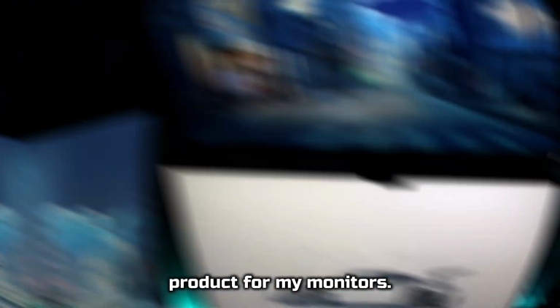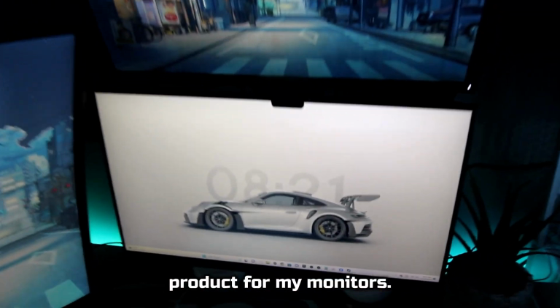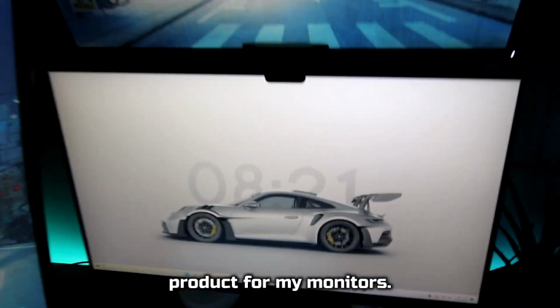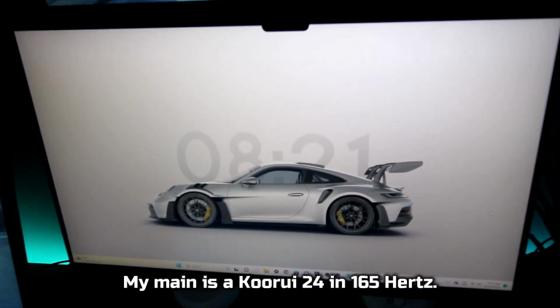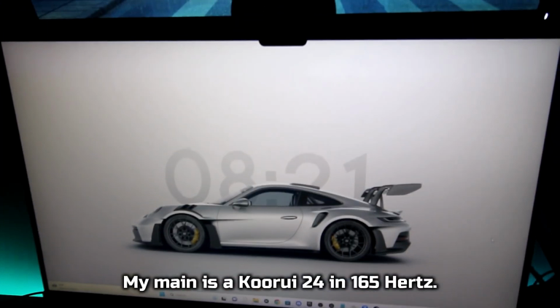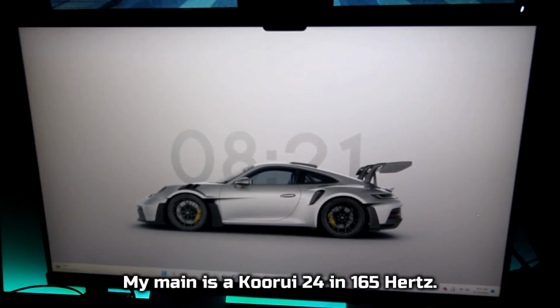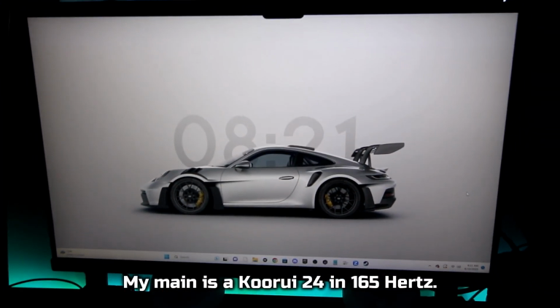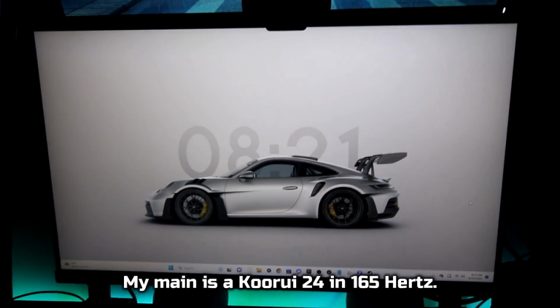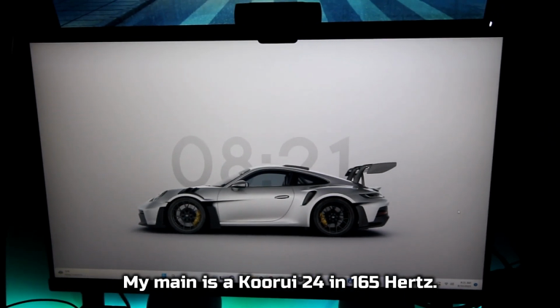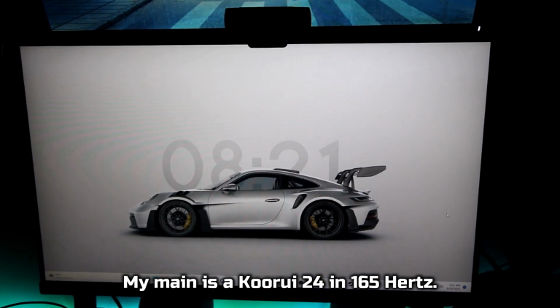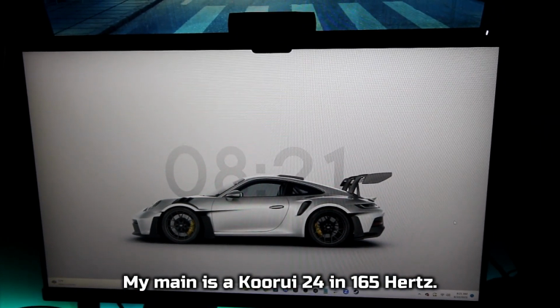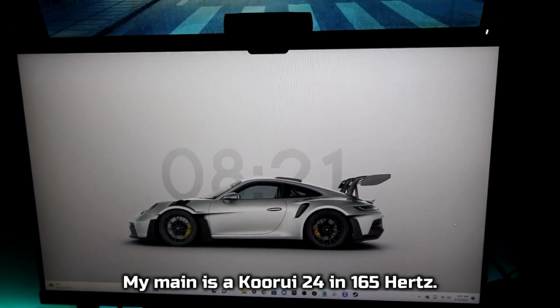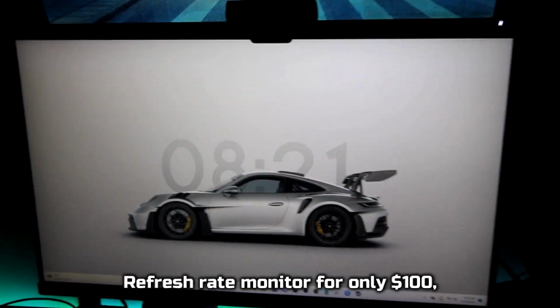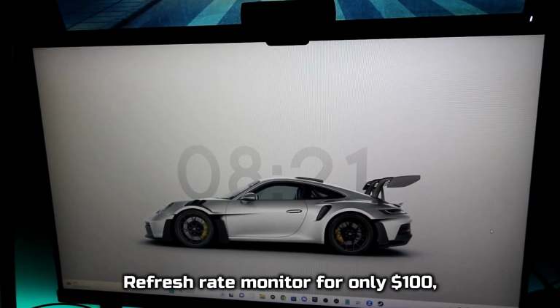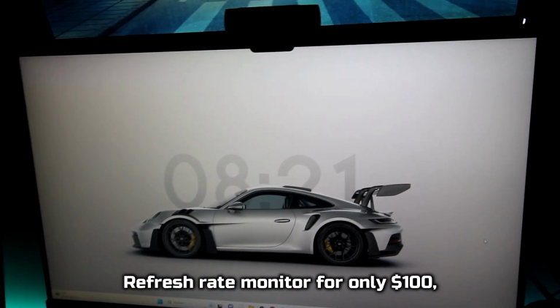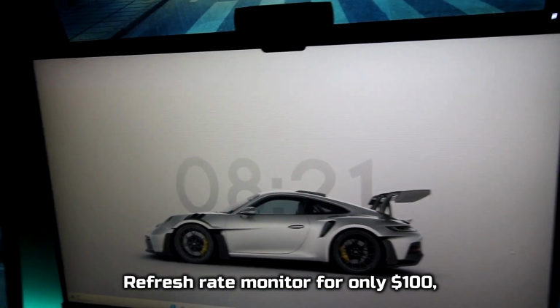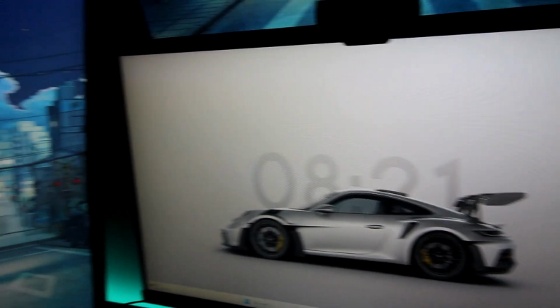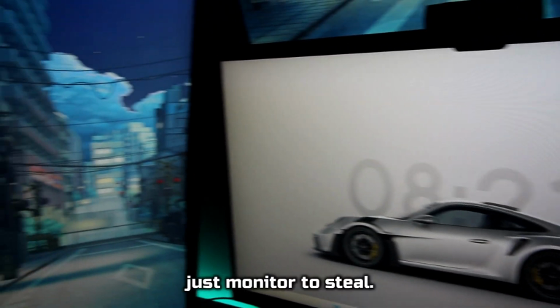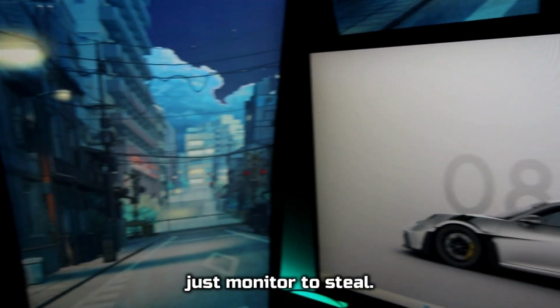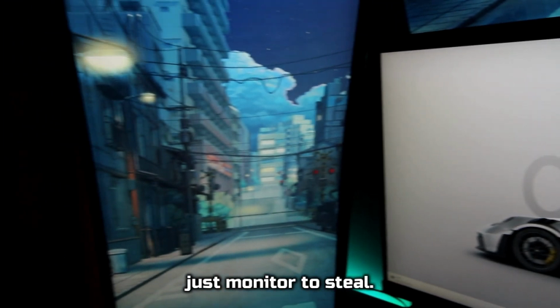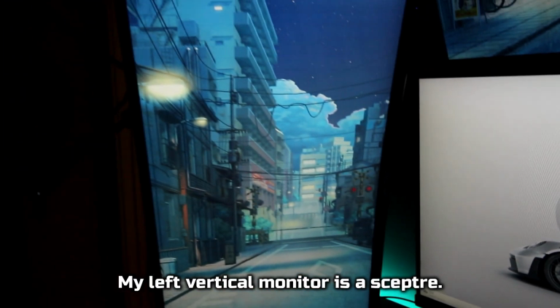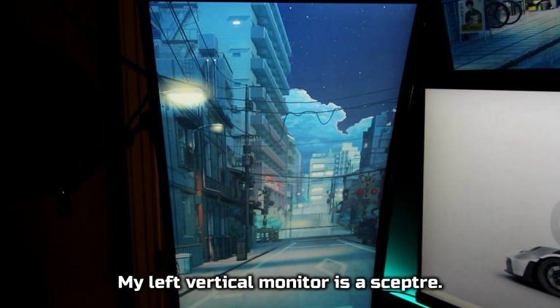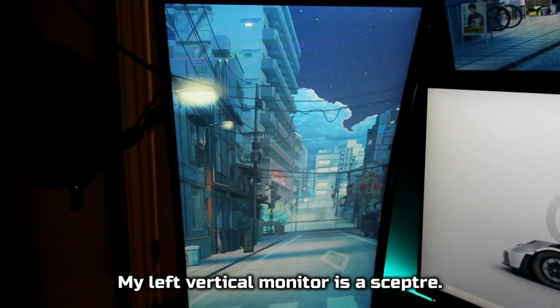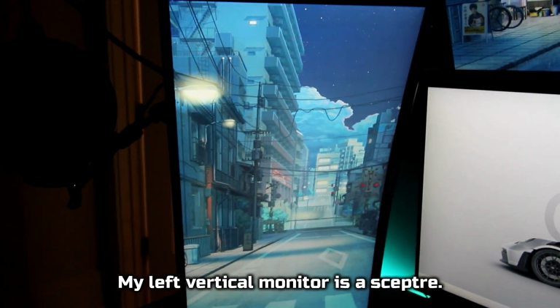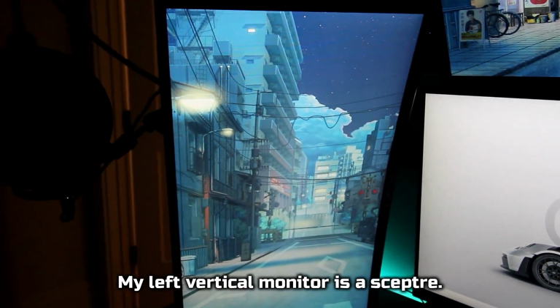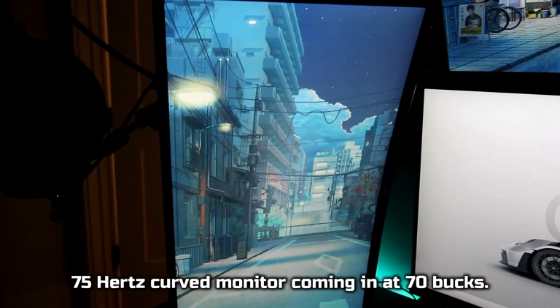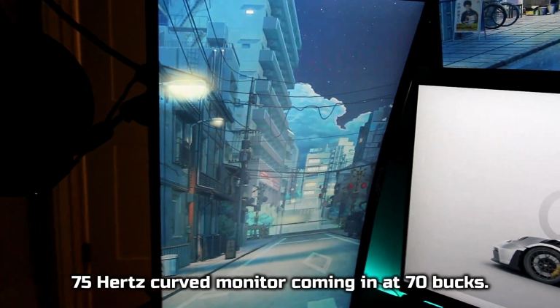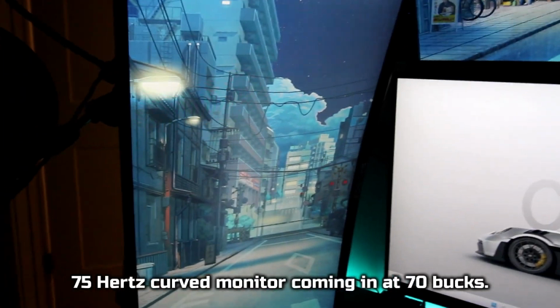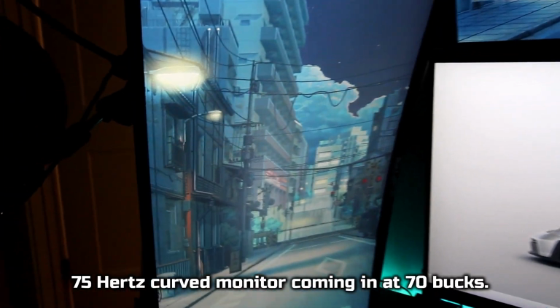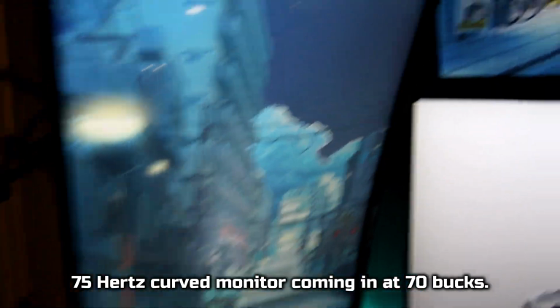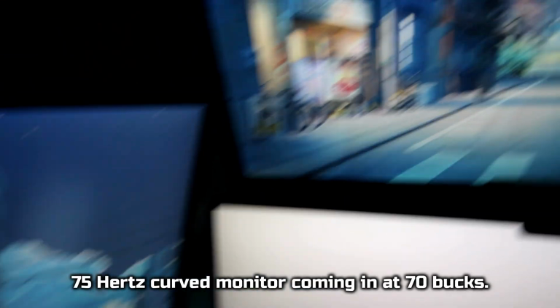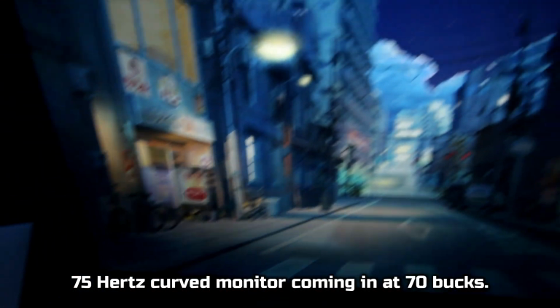For my monitors, my main is a Kuri 24-inch 165Hz refresh rate monitor, but for only $100, this monitor is a steal. My left vertical monitor is a Scepter 75Hz curved monitor, coming in at $70.